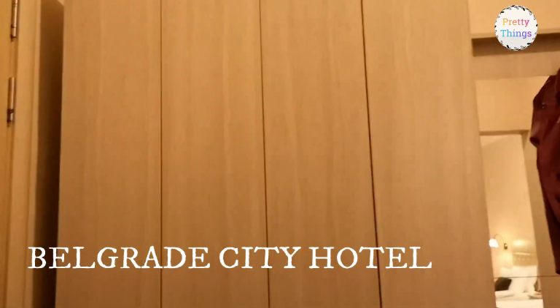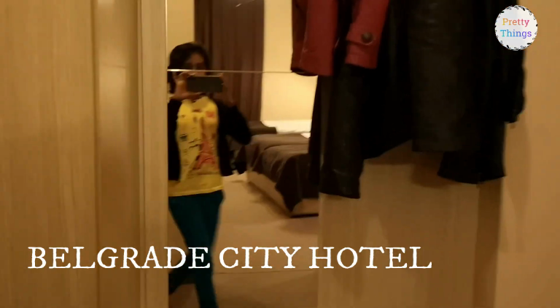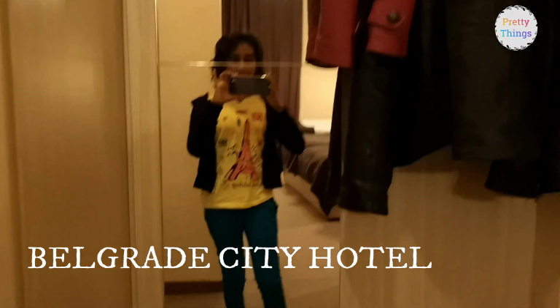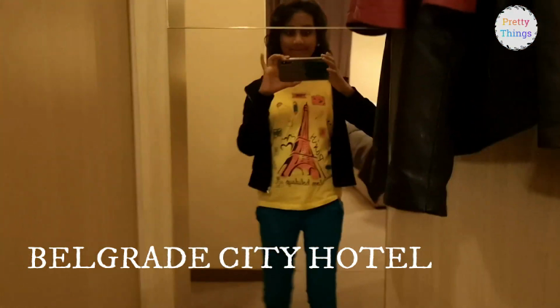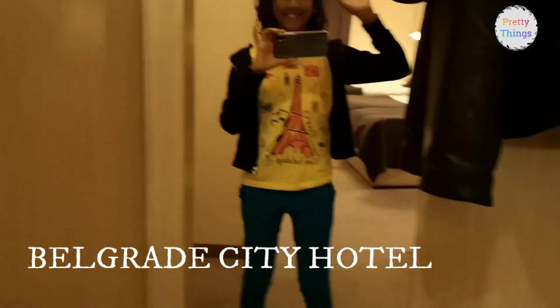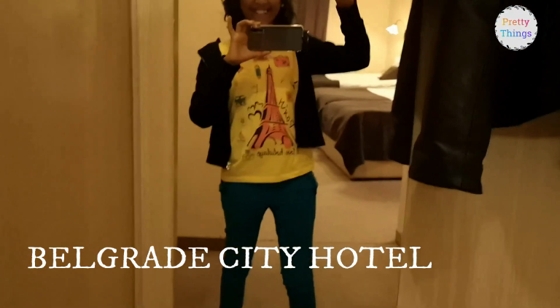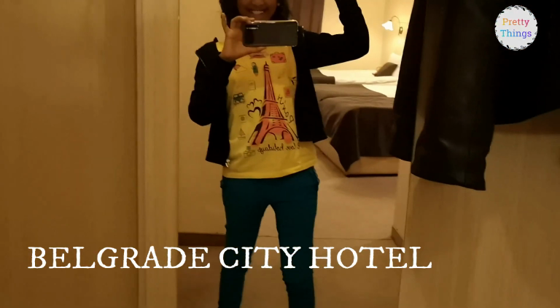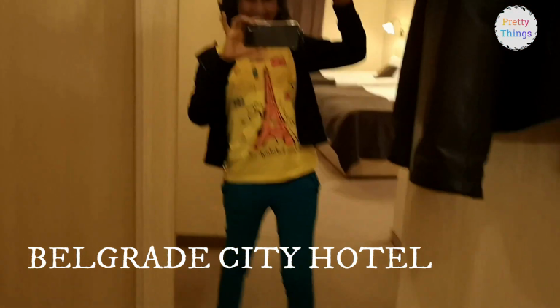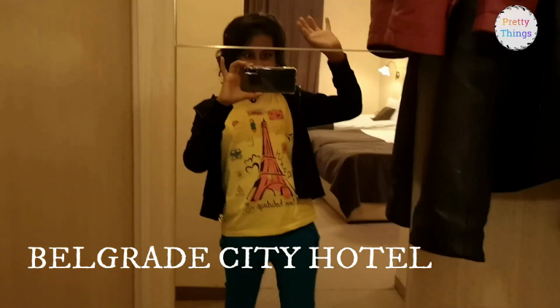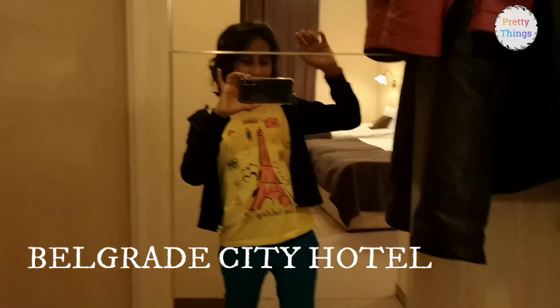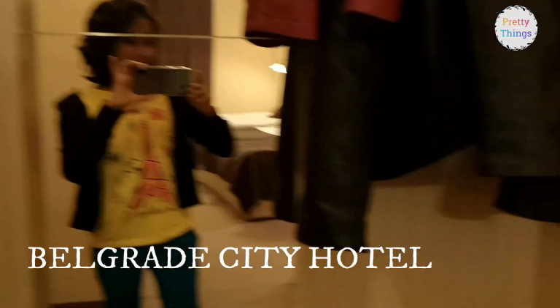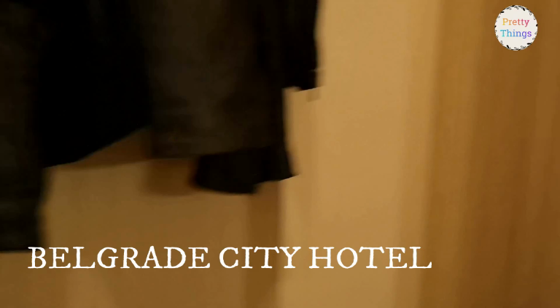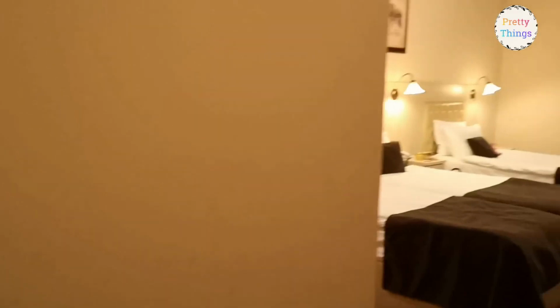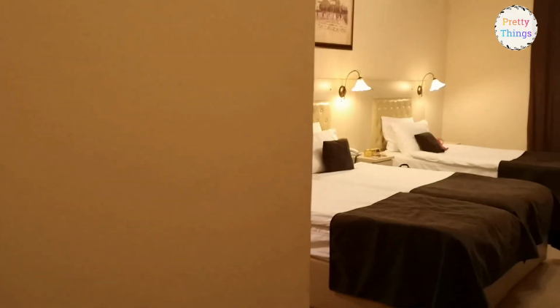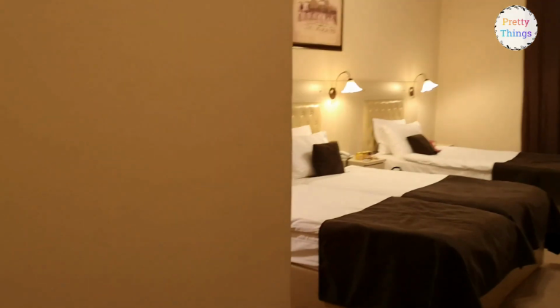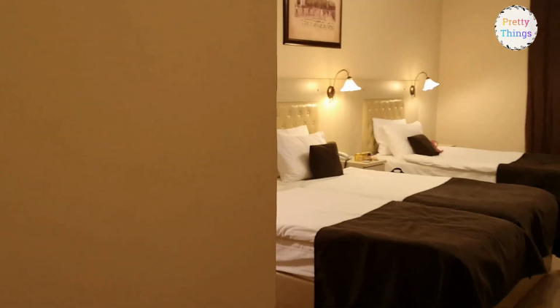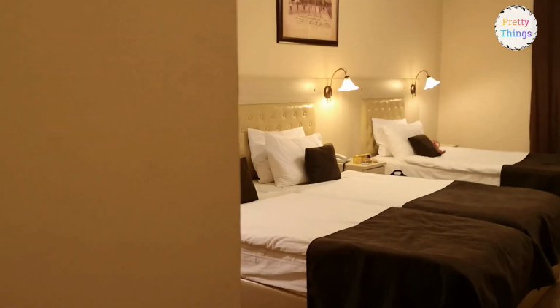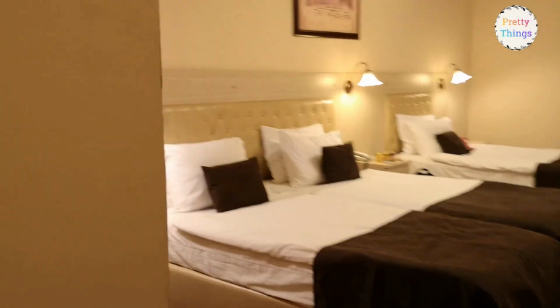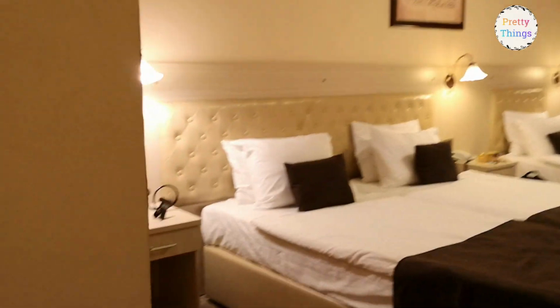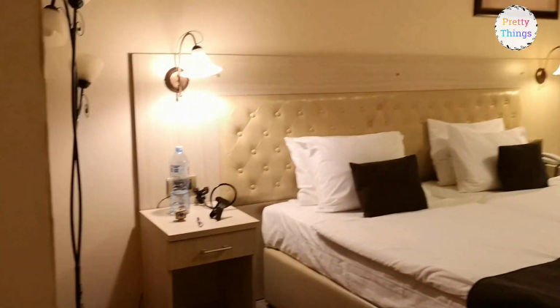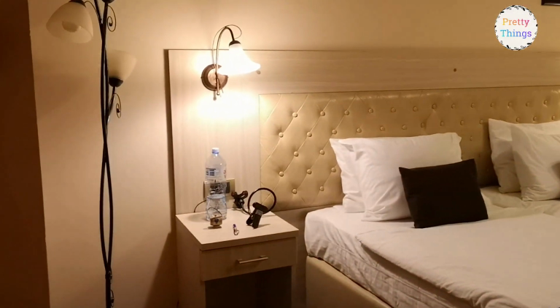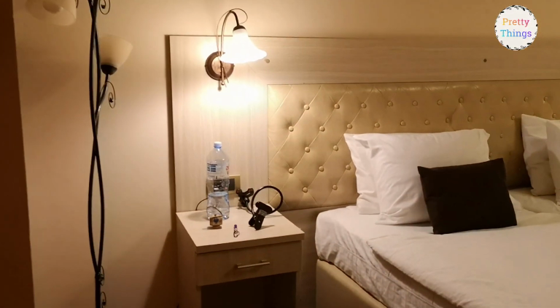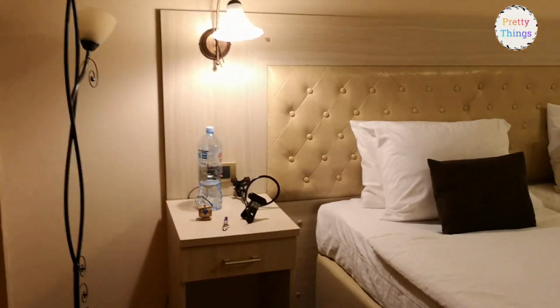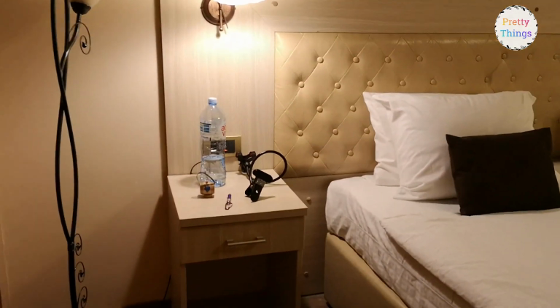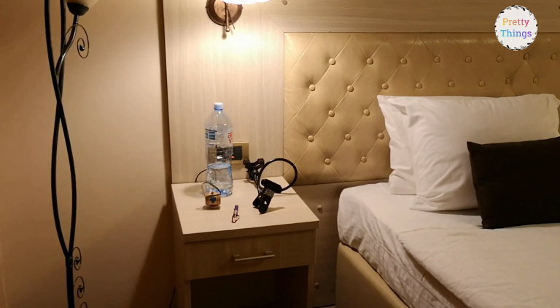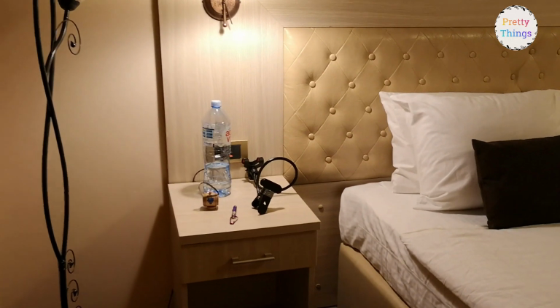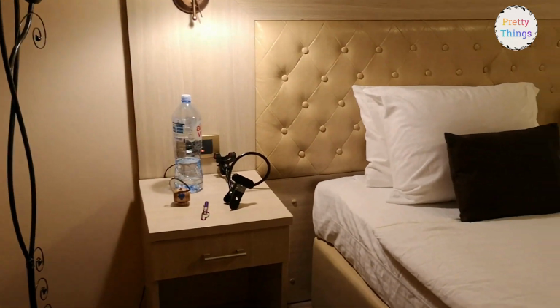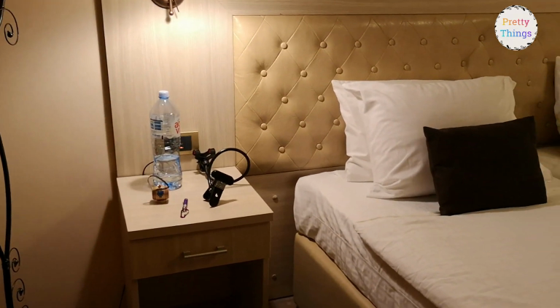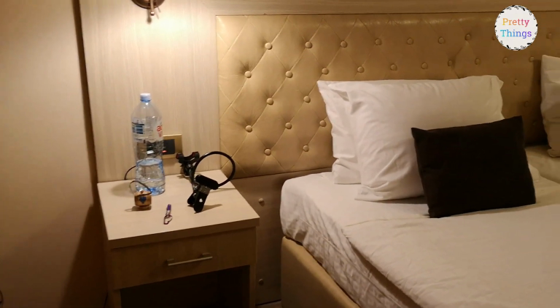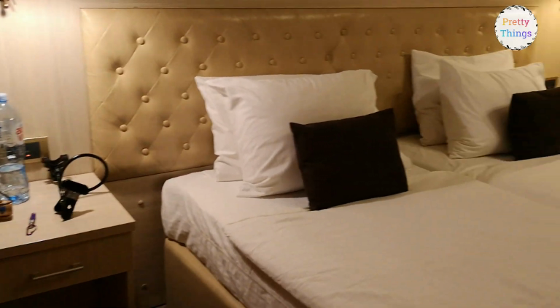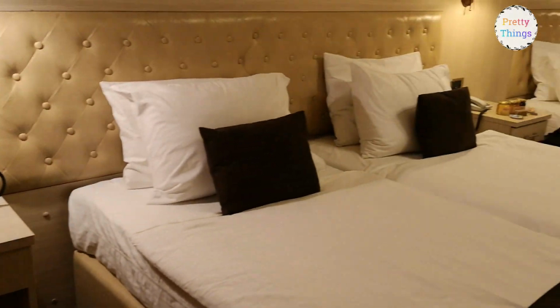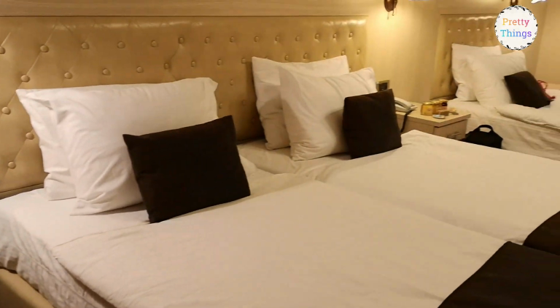We came here in the autumn season, which is why there is not much greenery right now. The temperature is quite pleasant, around 10 to 12 degrees, and it can be colder during the night and early morning. This is our hotel room, number 100 — let me show you around.